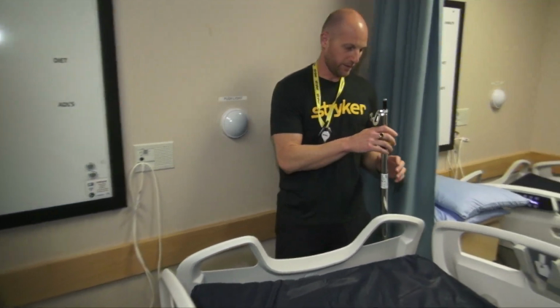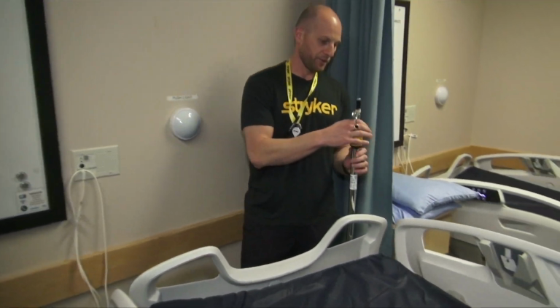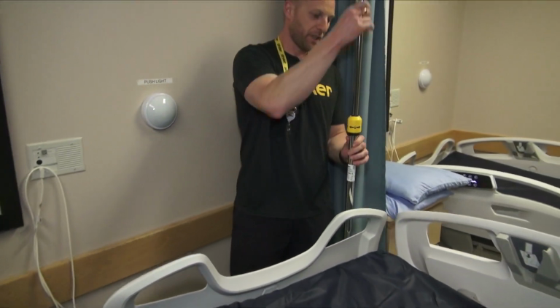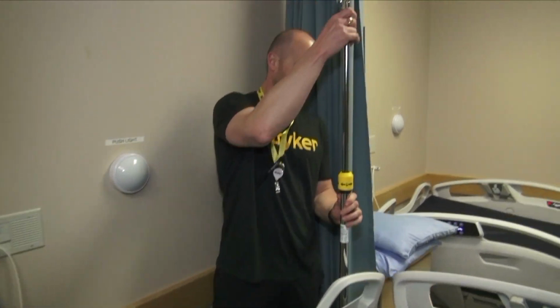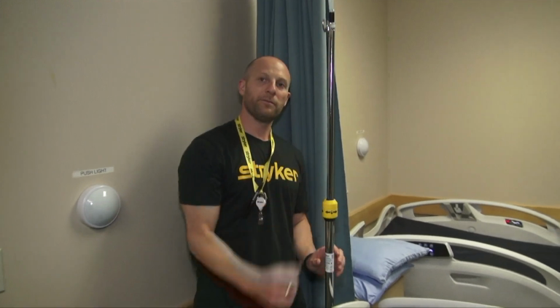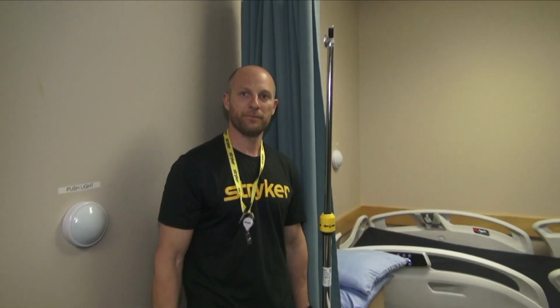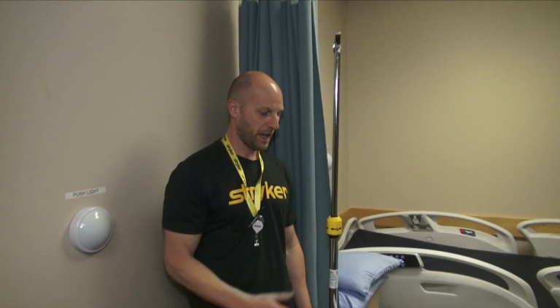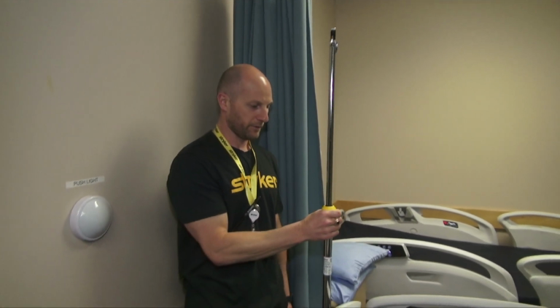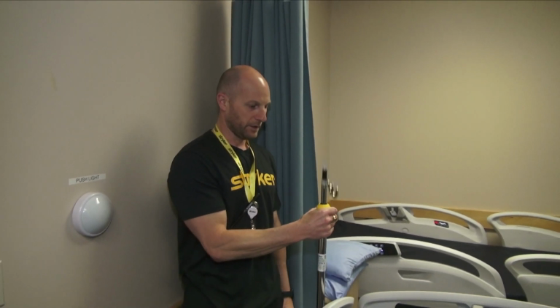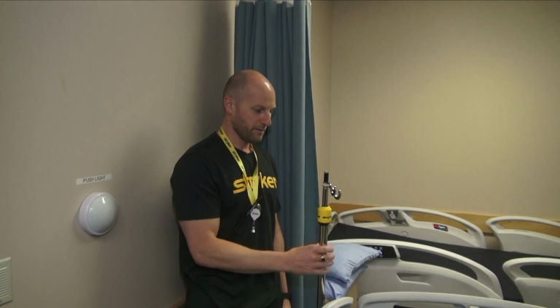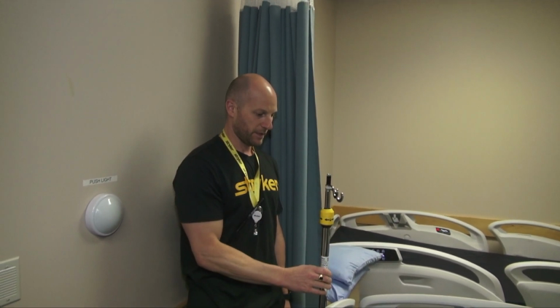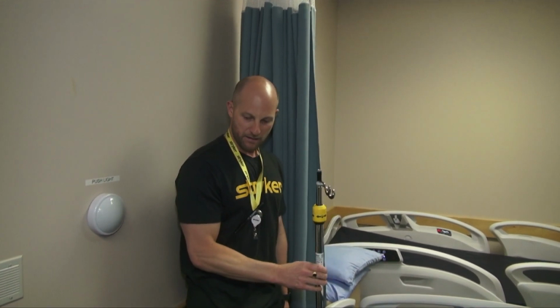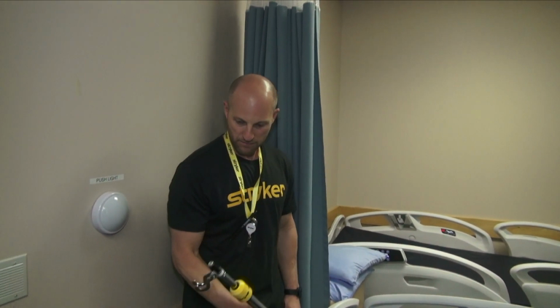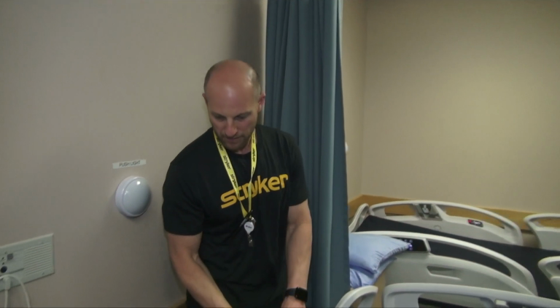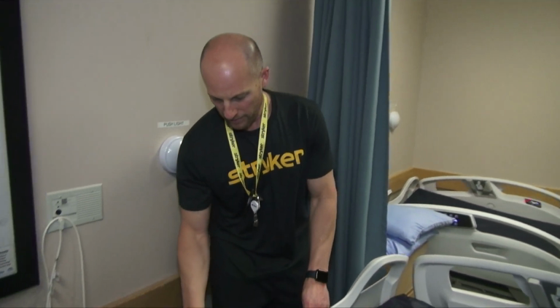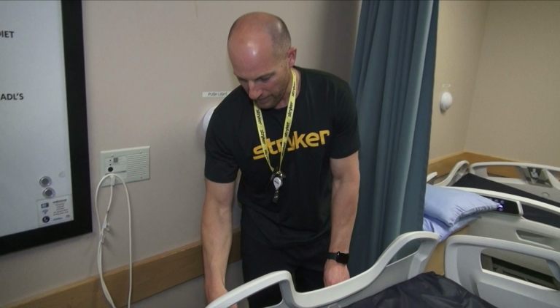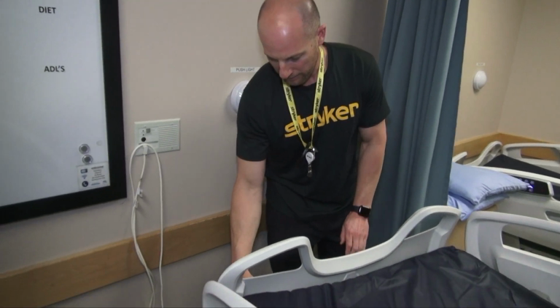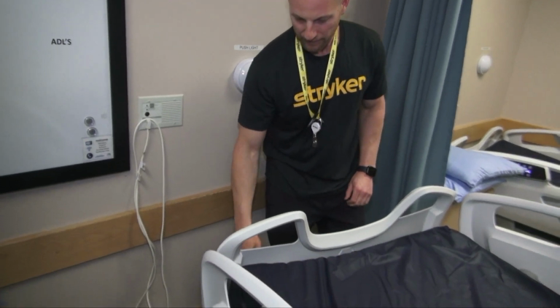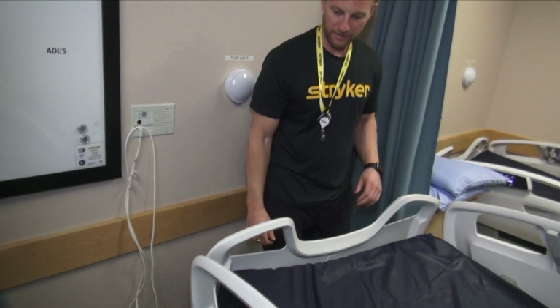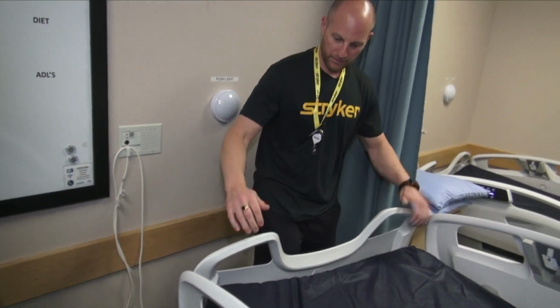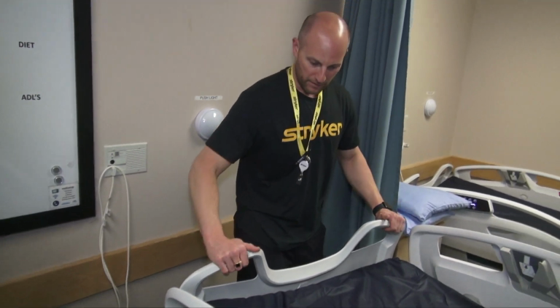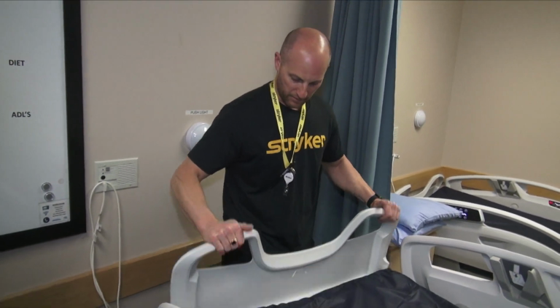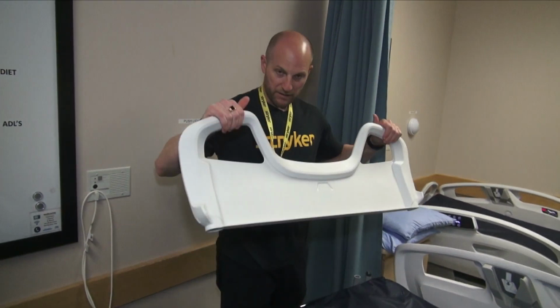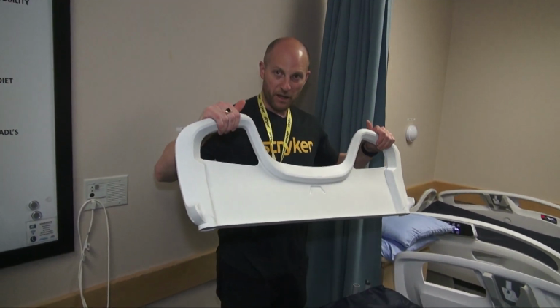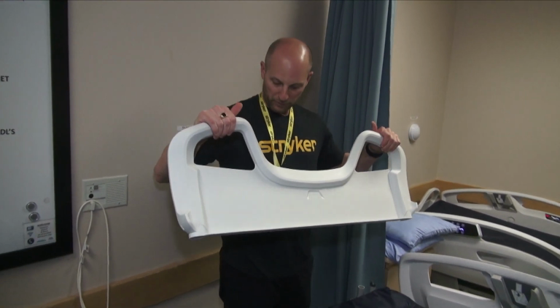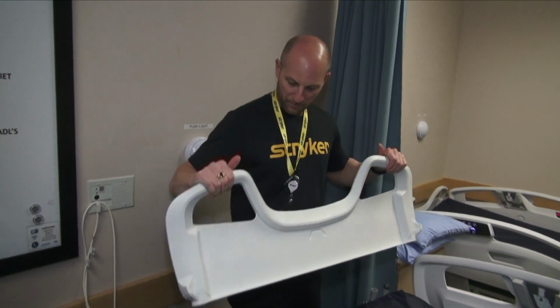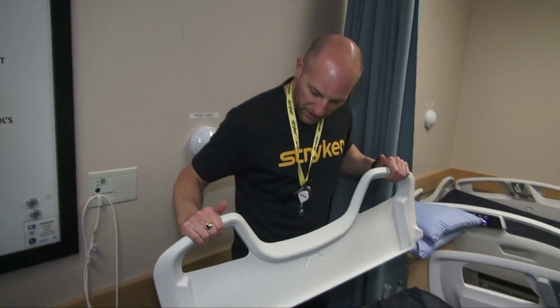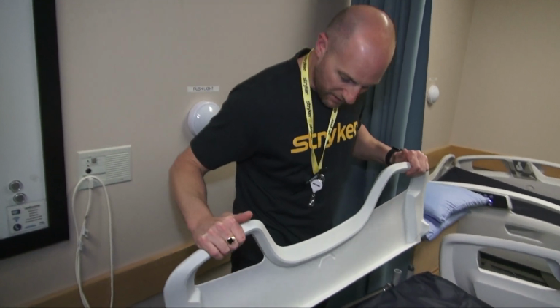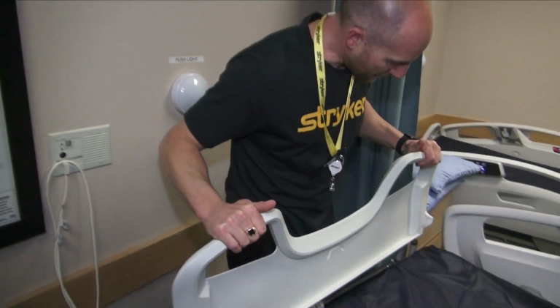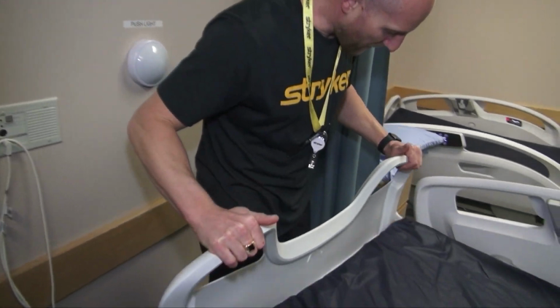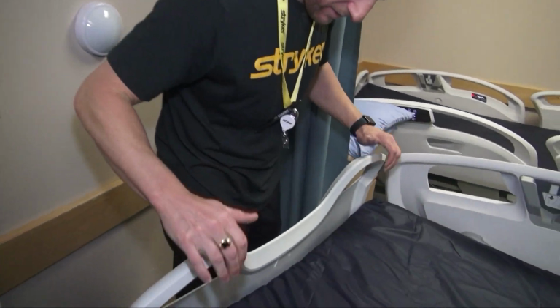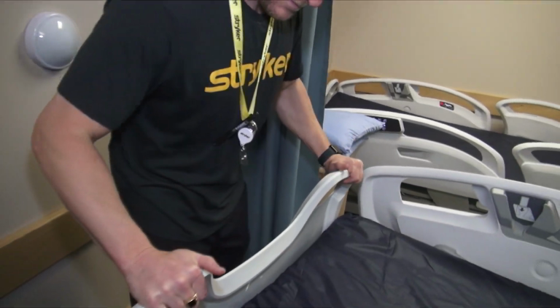This is your two-stage IV pole — you can lower it like that, and then like that. It comes off really simply if you need to get access to the patient.